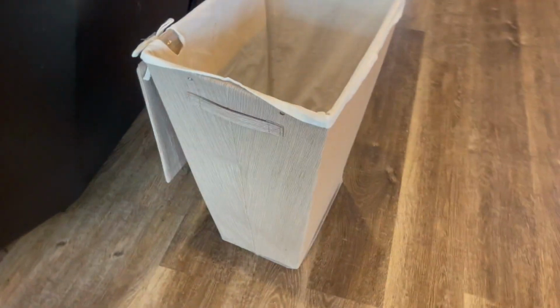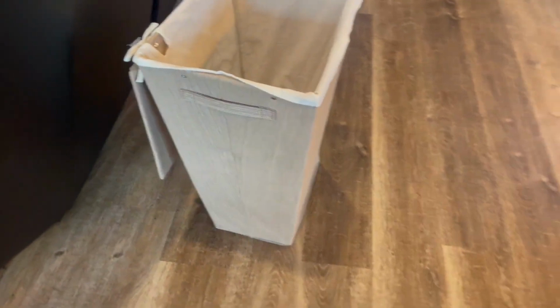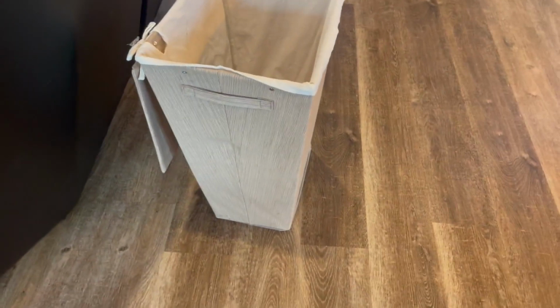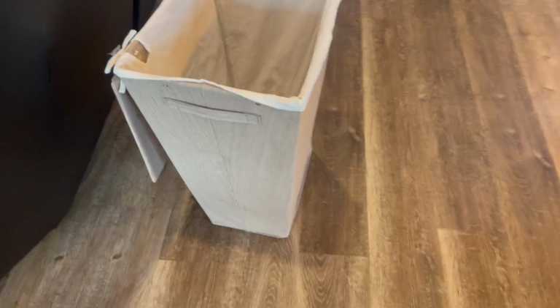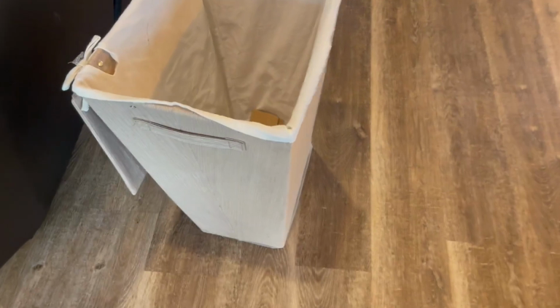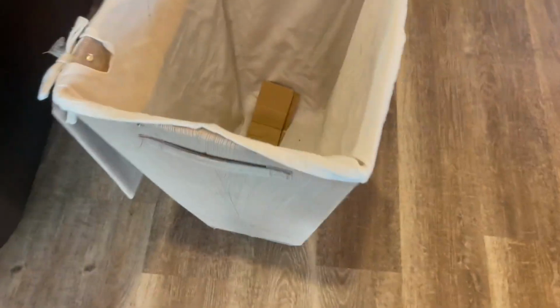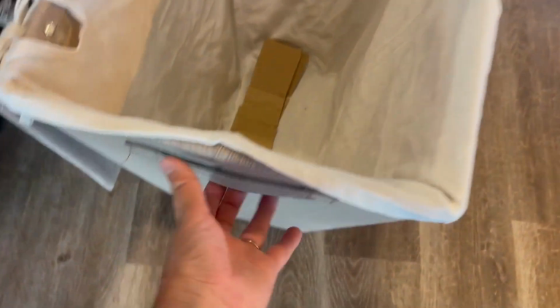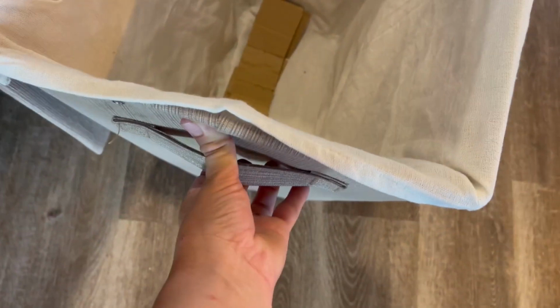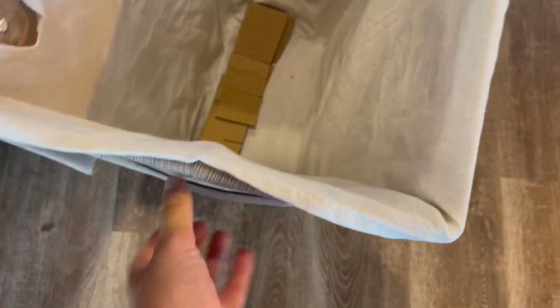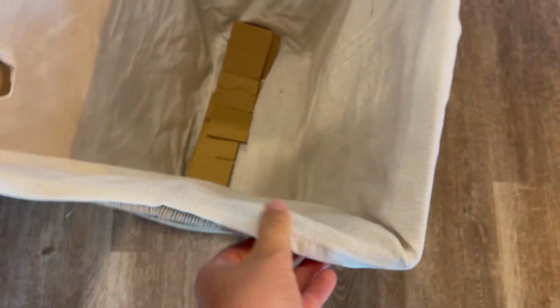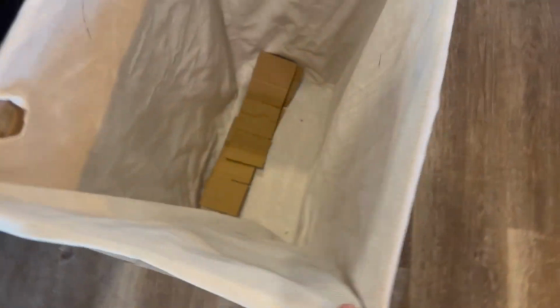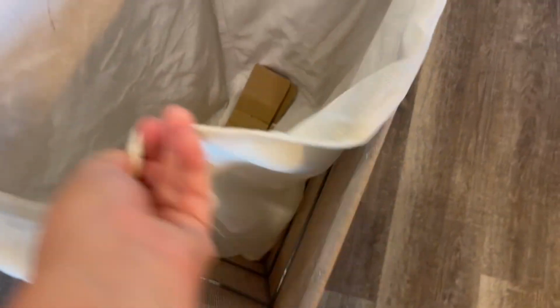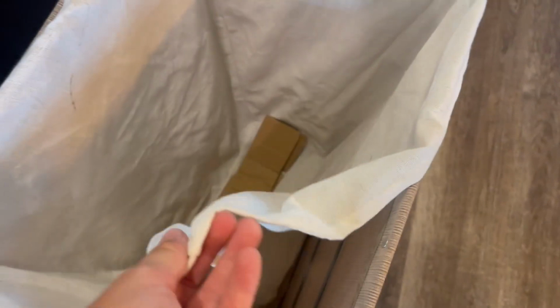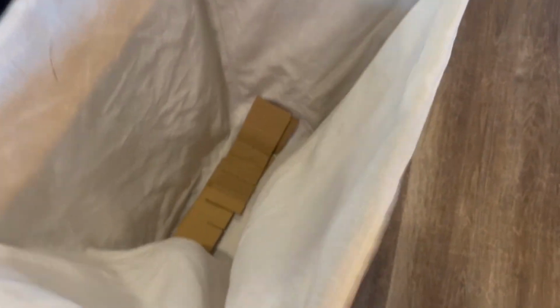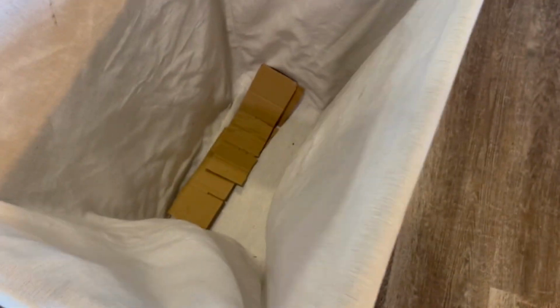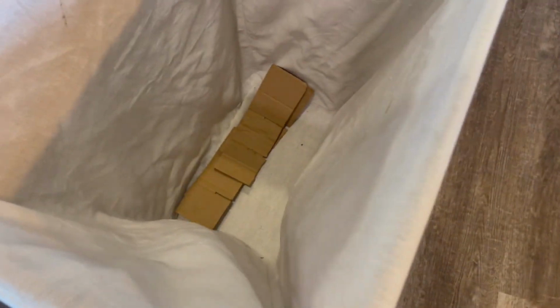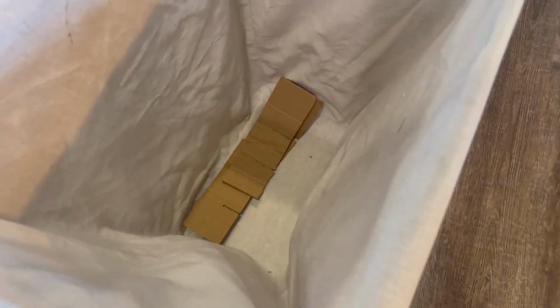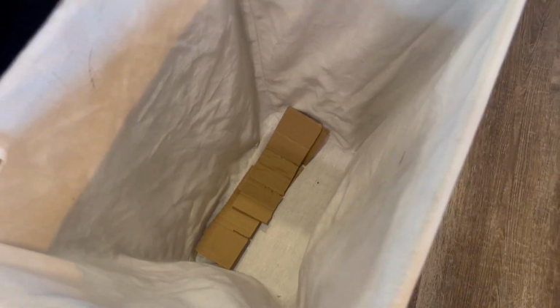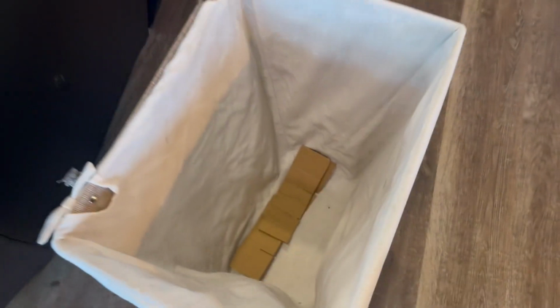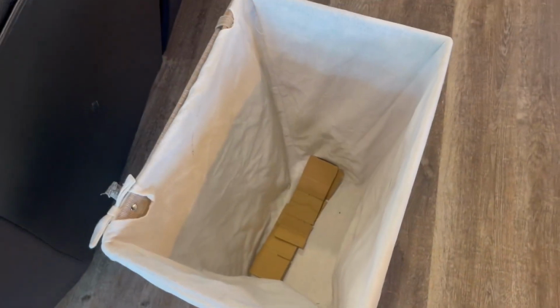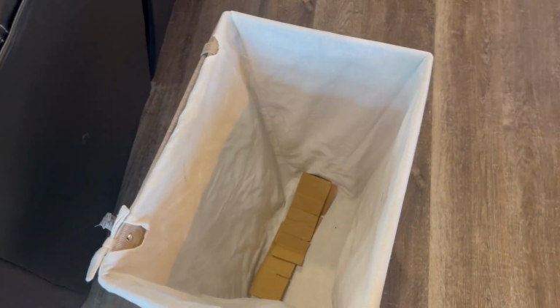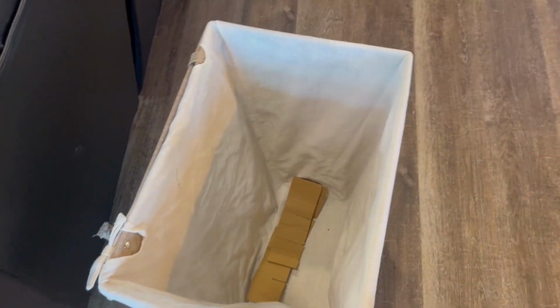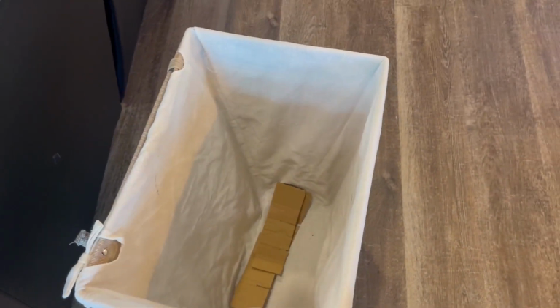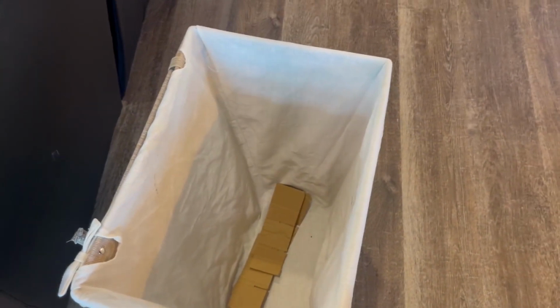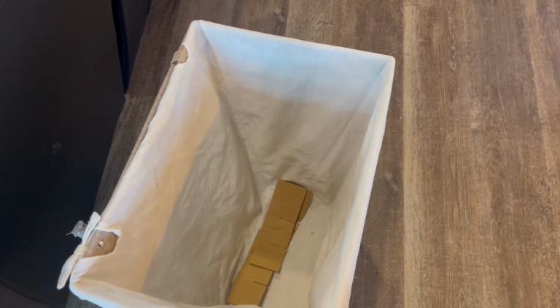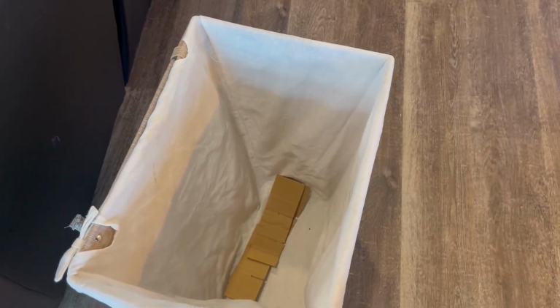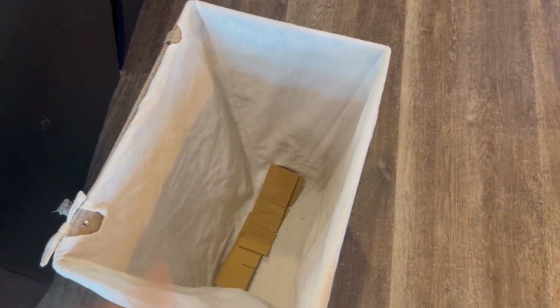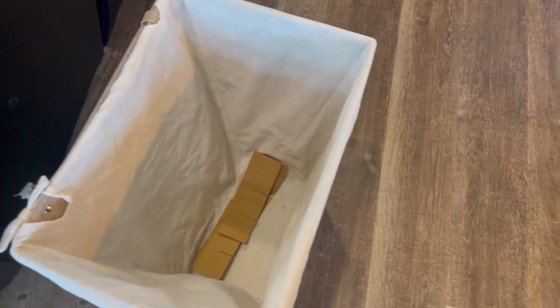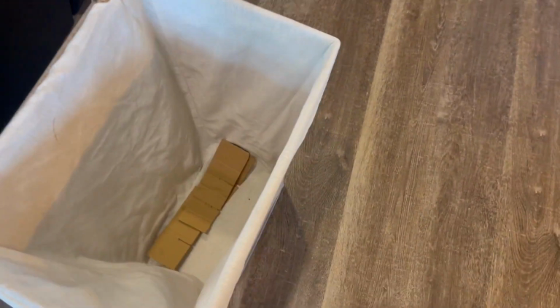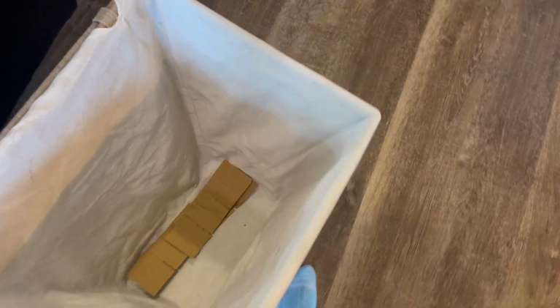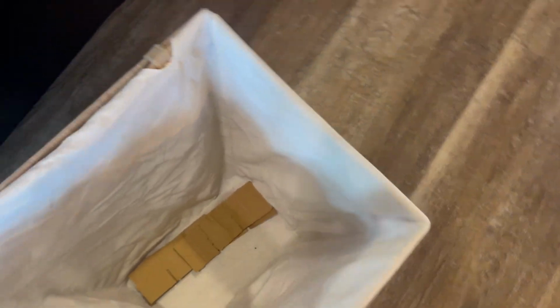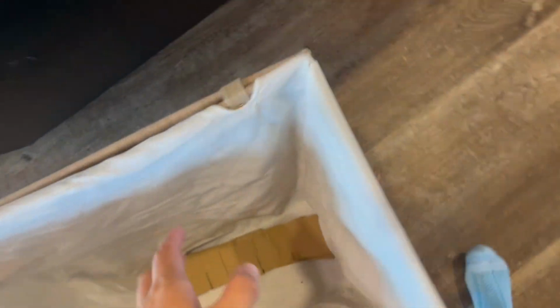Pretty self-explanatory. I love that it has these handles here on the side. You can actually take out this lining, which I really like because I can just take it out and then take all my clothes to our laundry room and dump it and then just put the lining back in here.